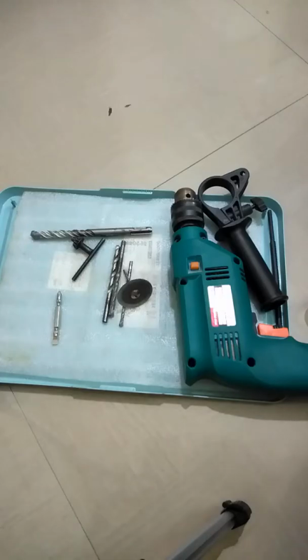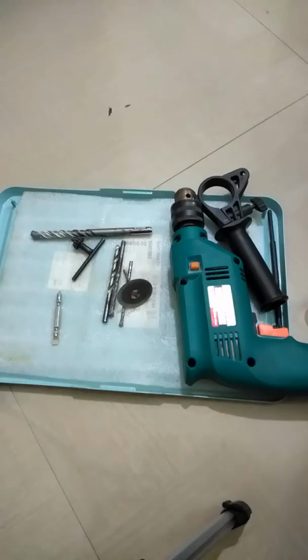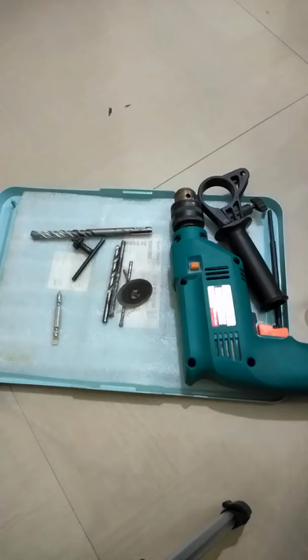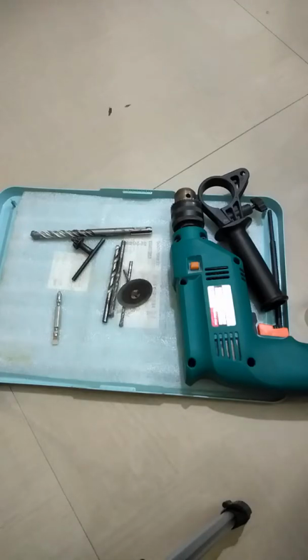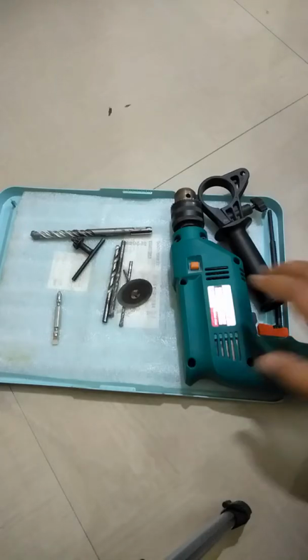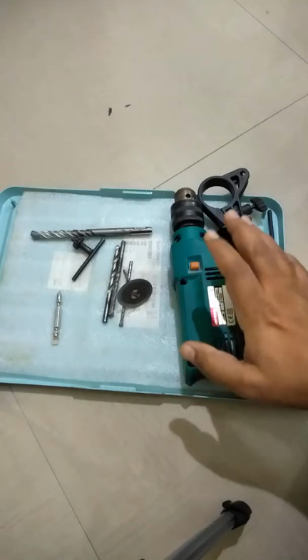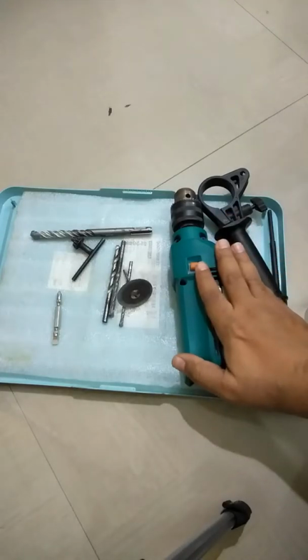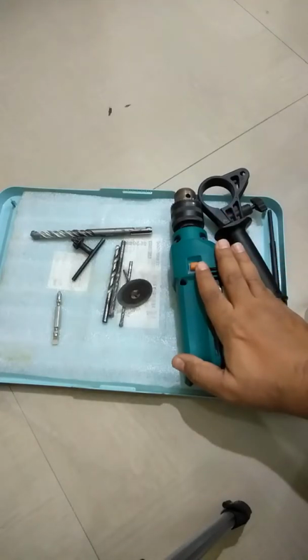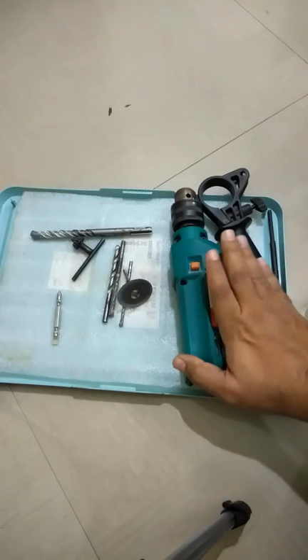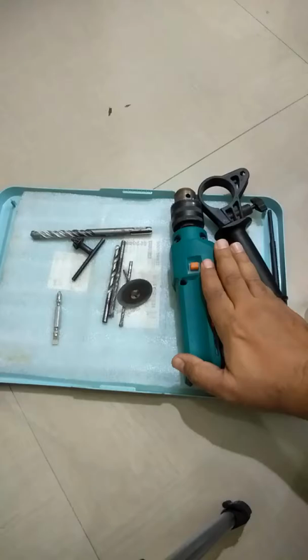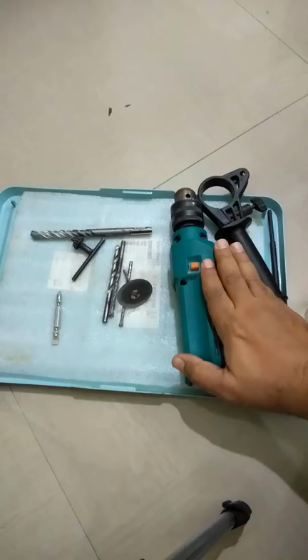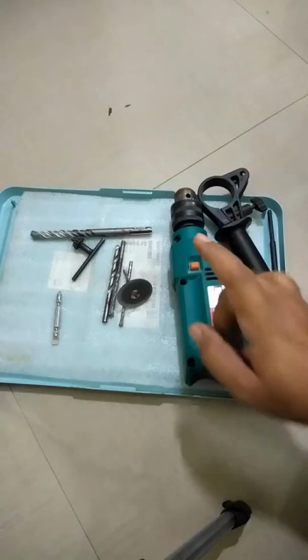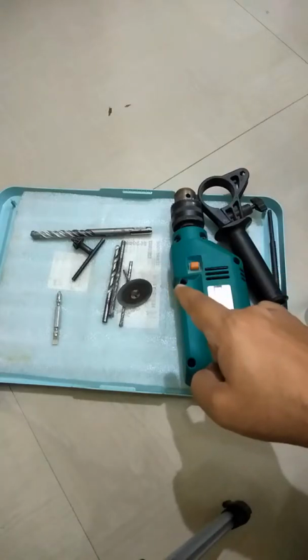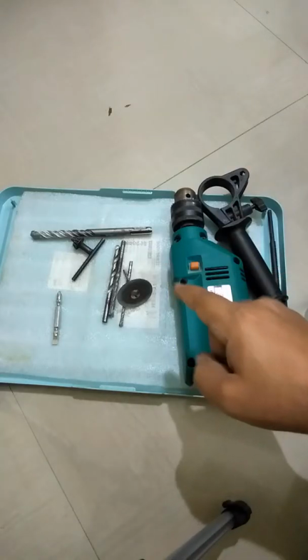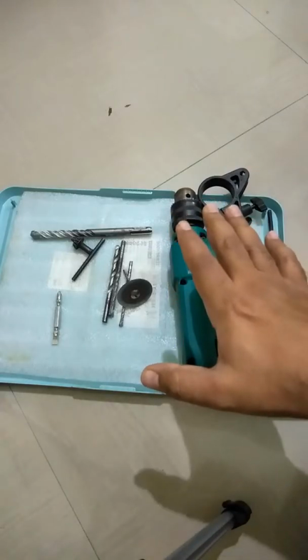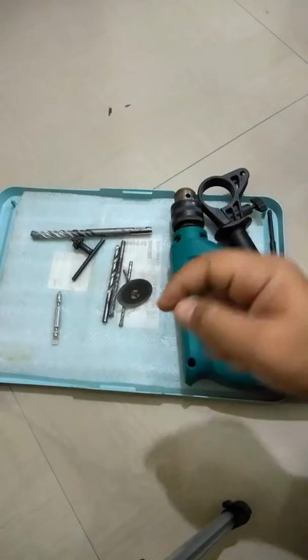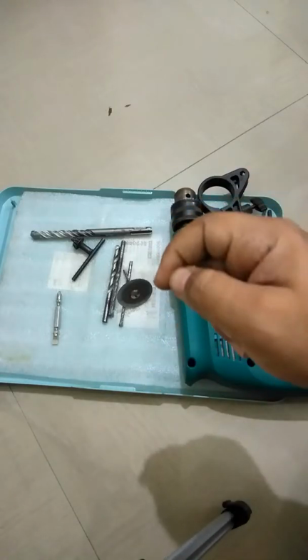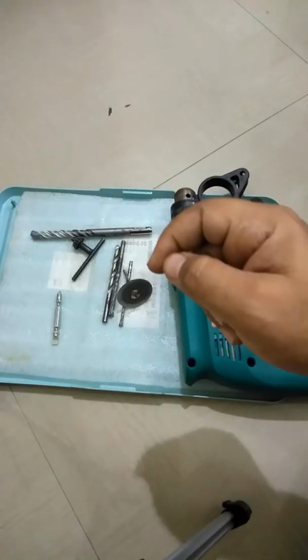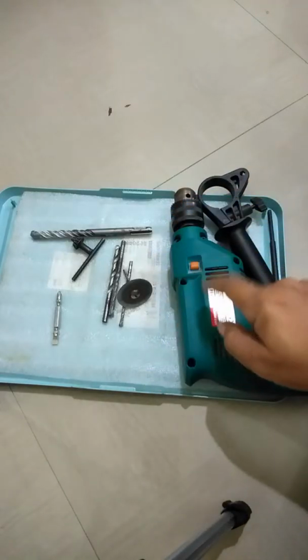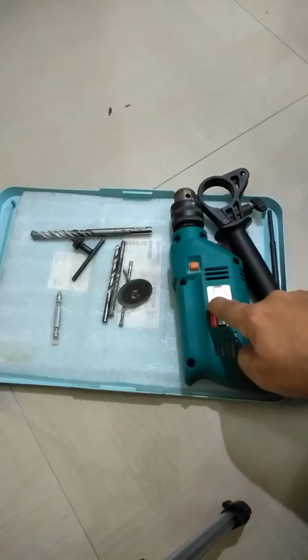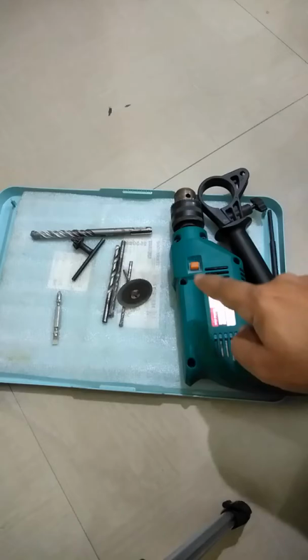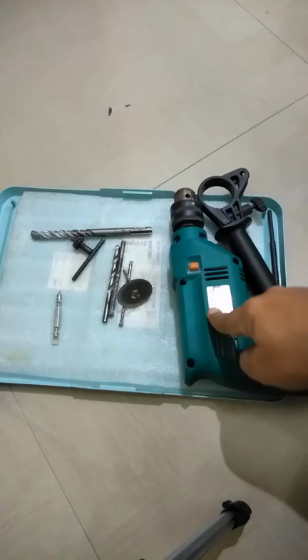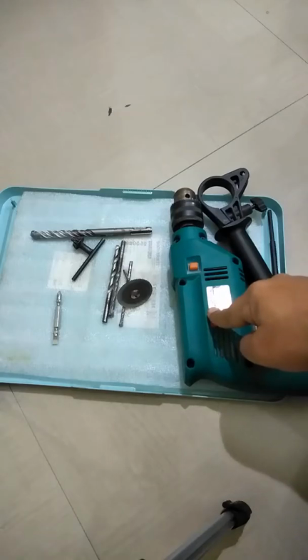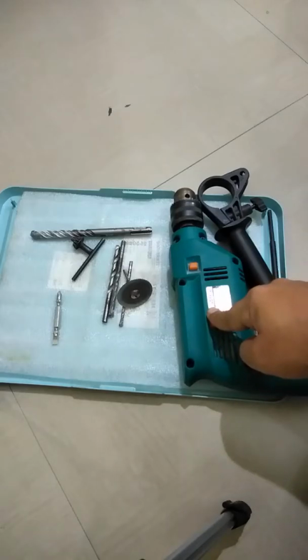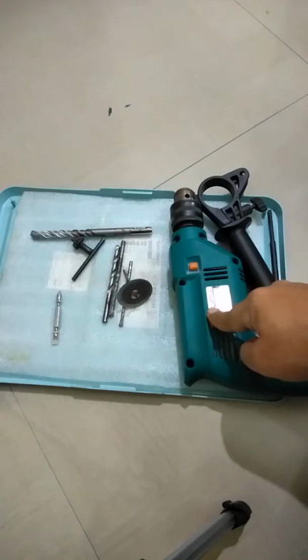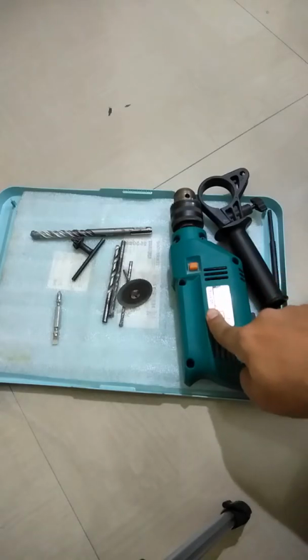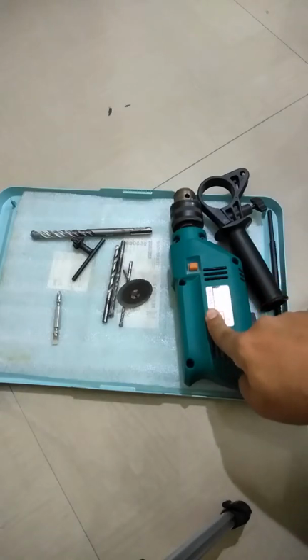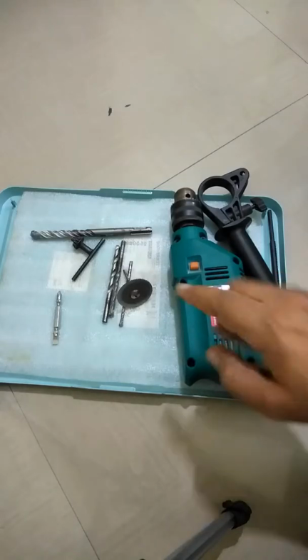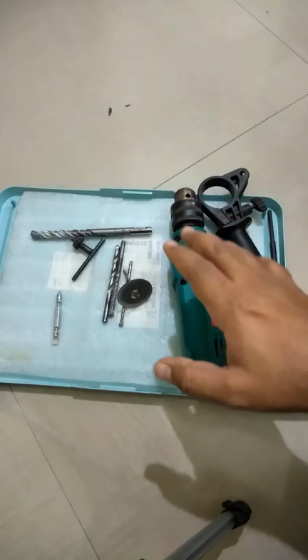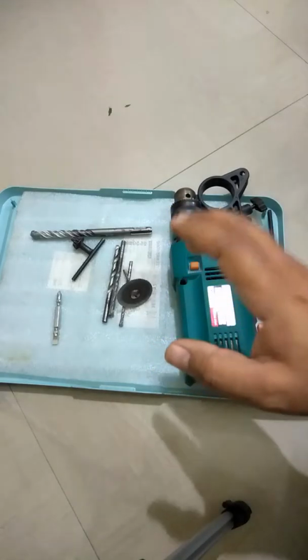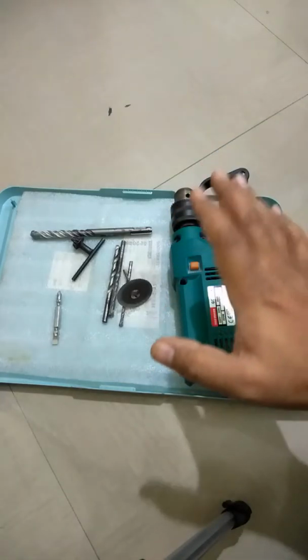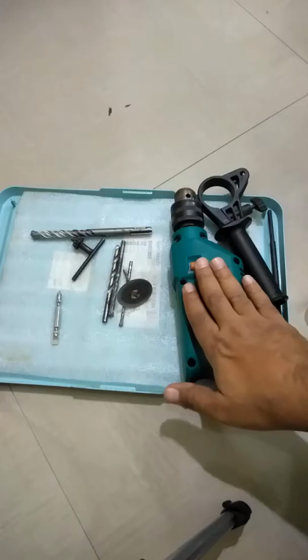Hello friends, welcome to my channel. This is going to be the first video in the drilling machine series, and this video is particularly about the buying guide. I'll give you the best and quick tips to buy the suitable drilling machine for your use case, and I'll also tell you whether you should have a drilling machine or not.